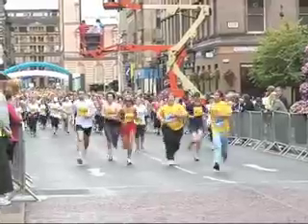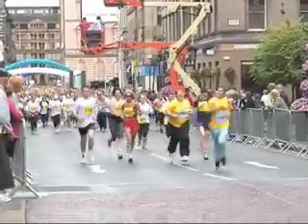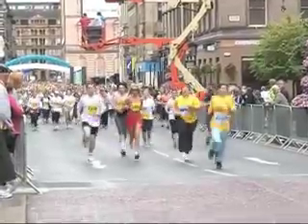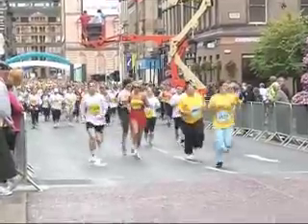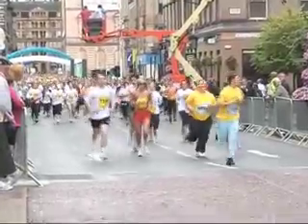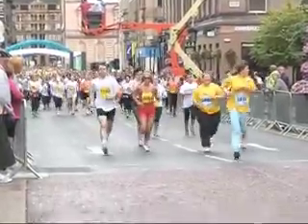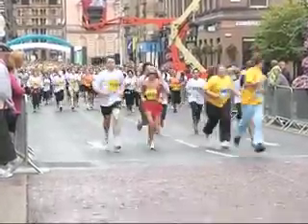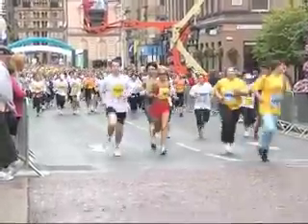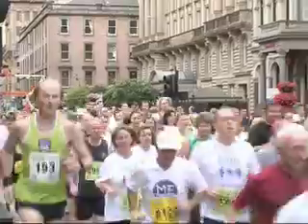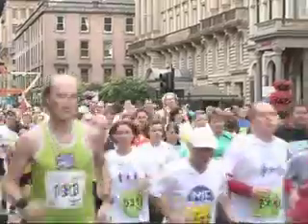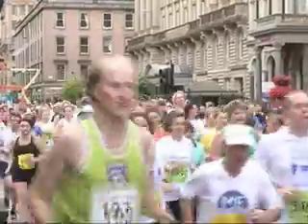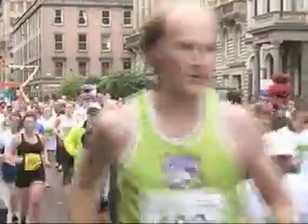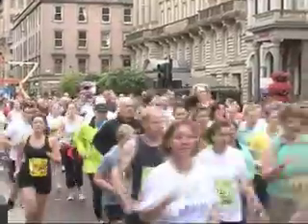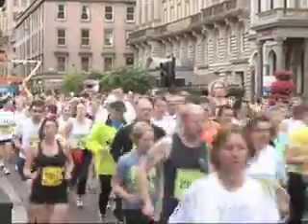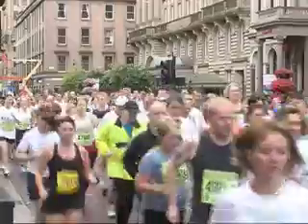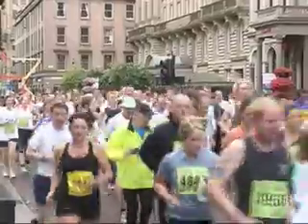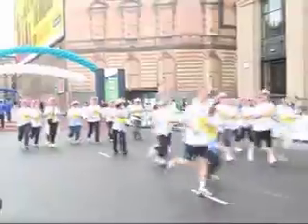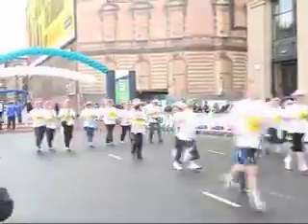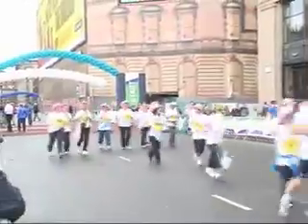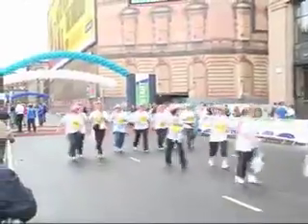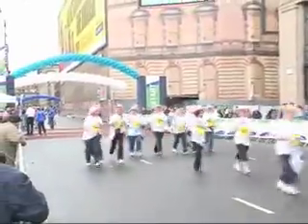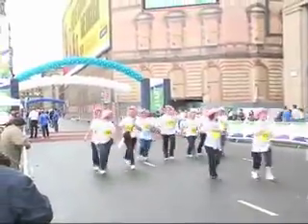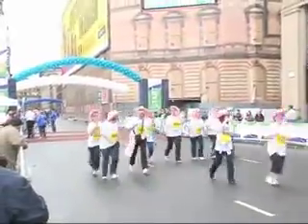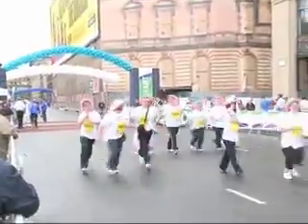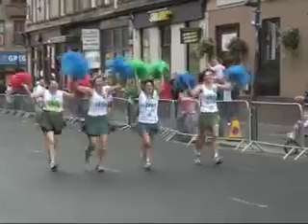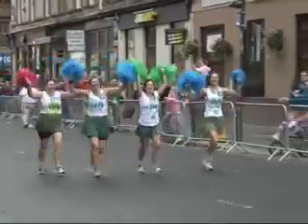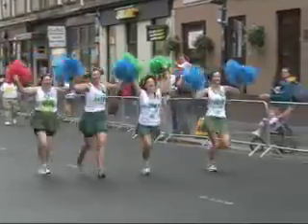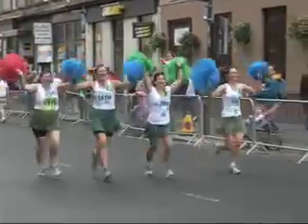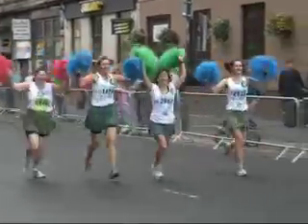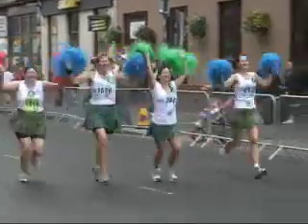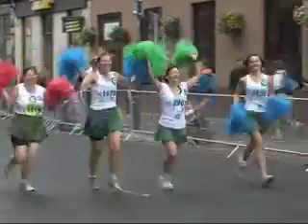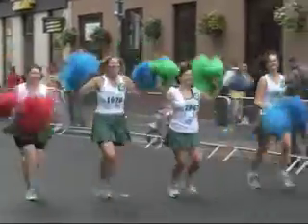Competitors in the 10km race were first to set off at 9am, with many people dressed in costume and running to raise money for charity.